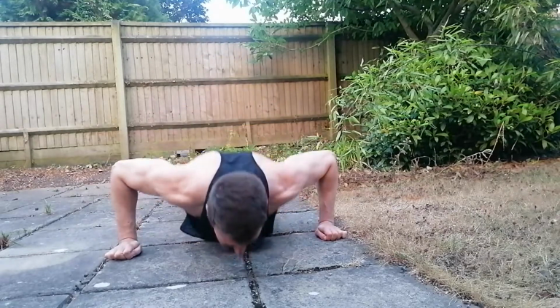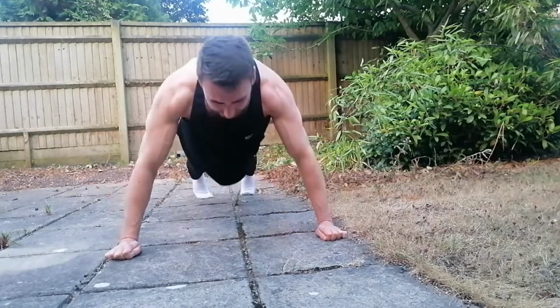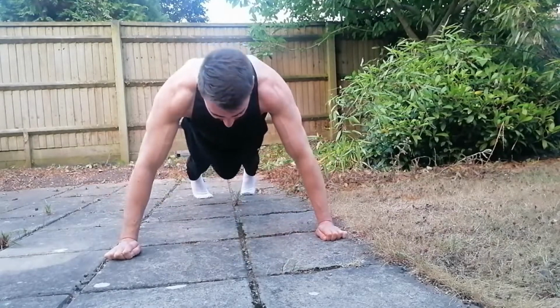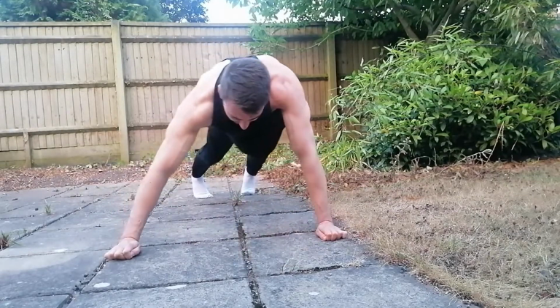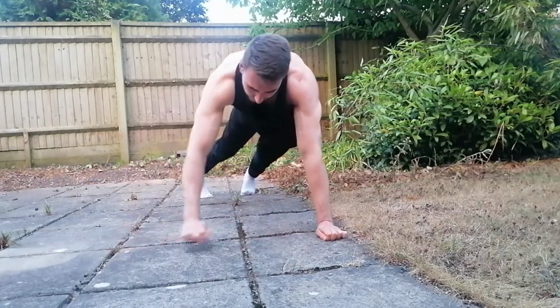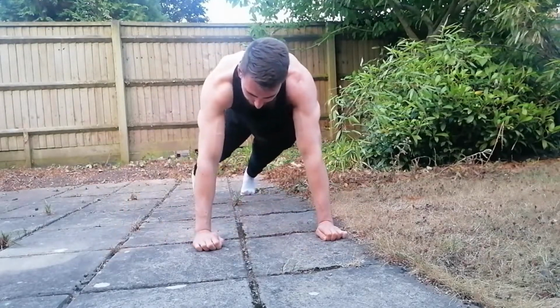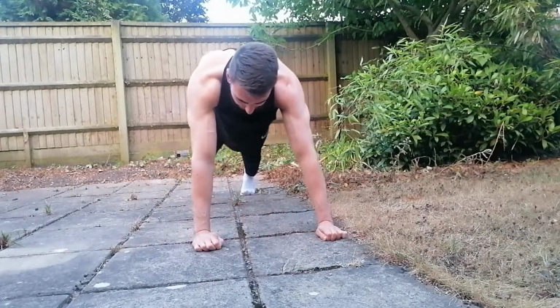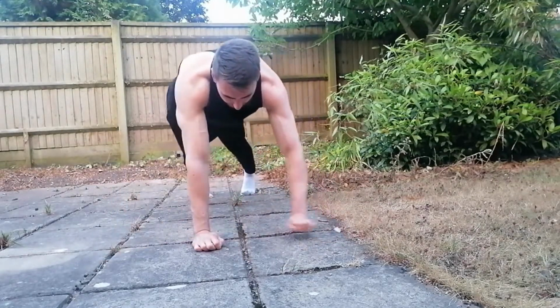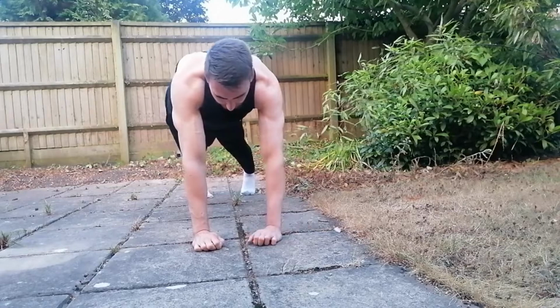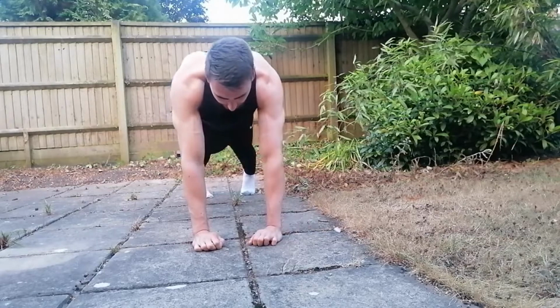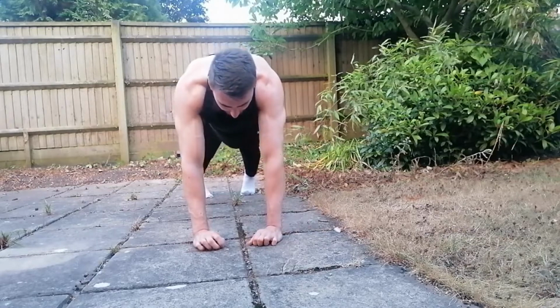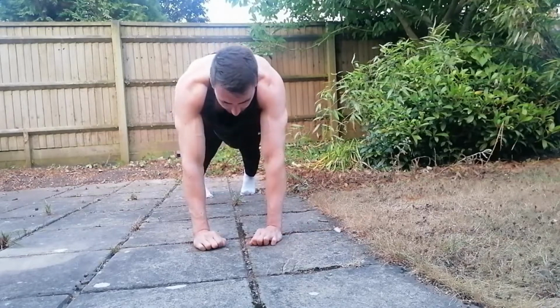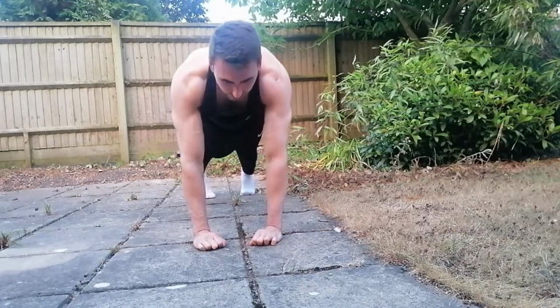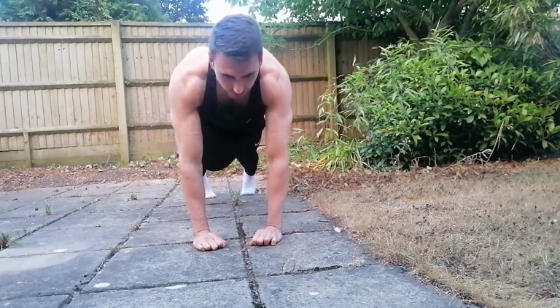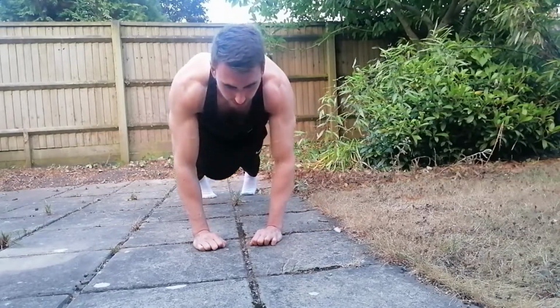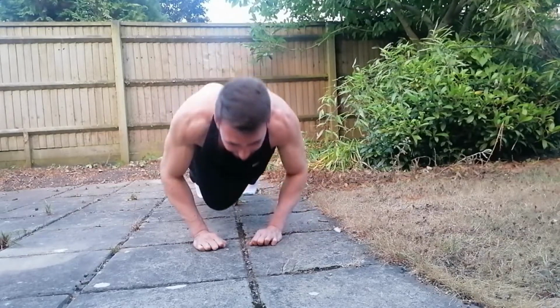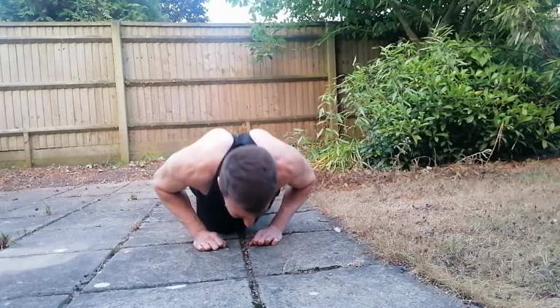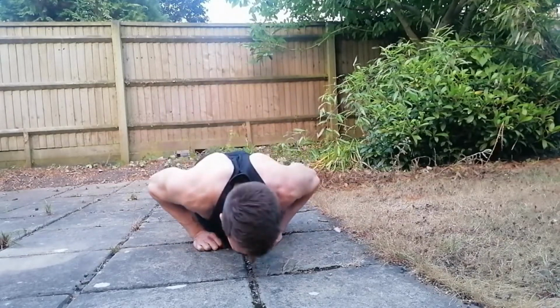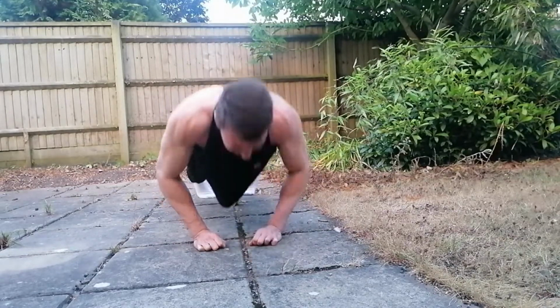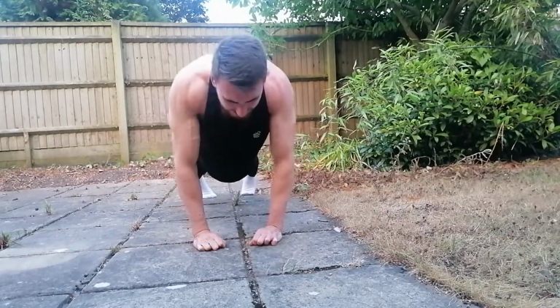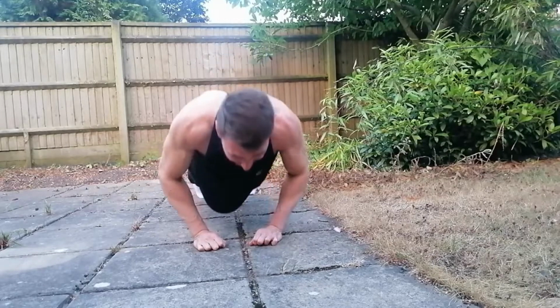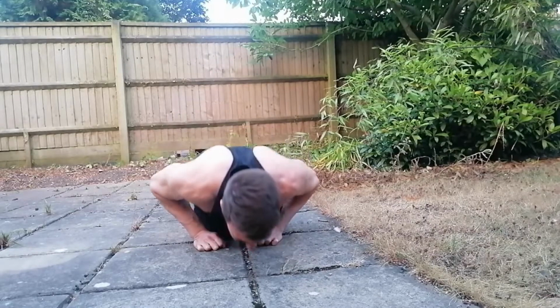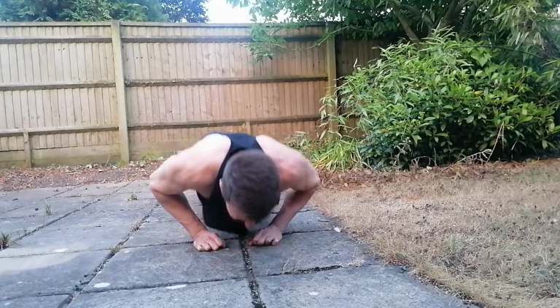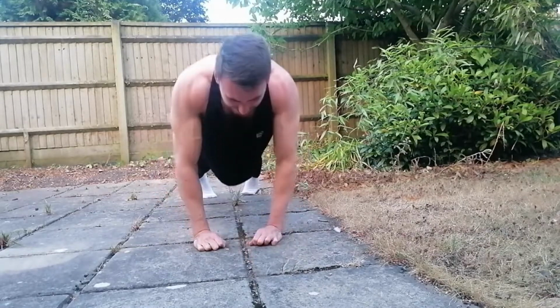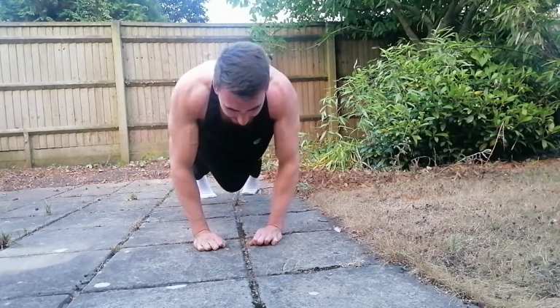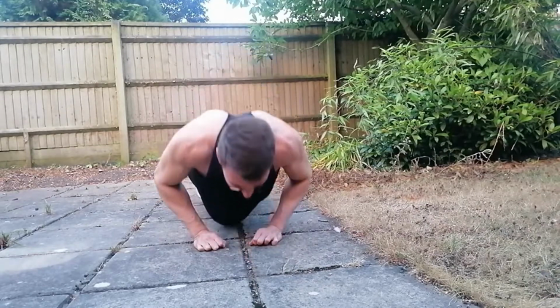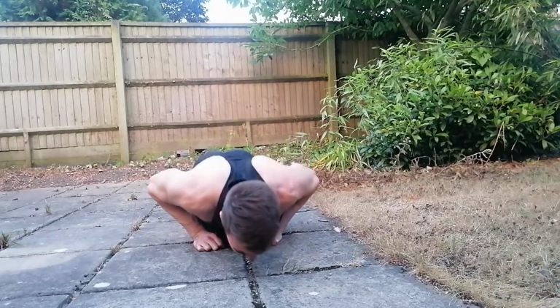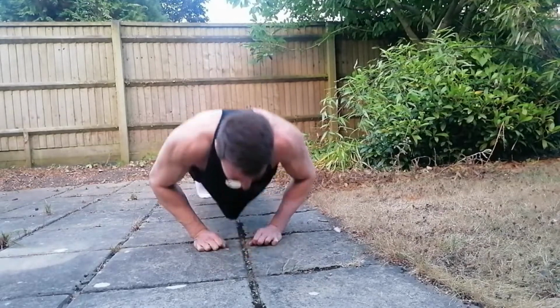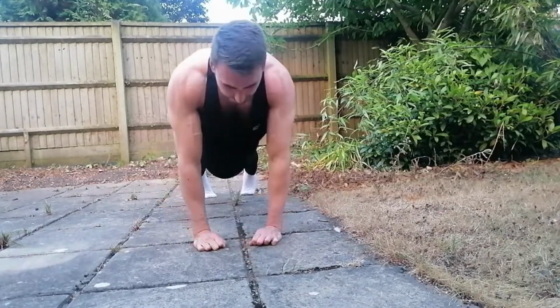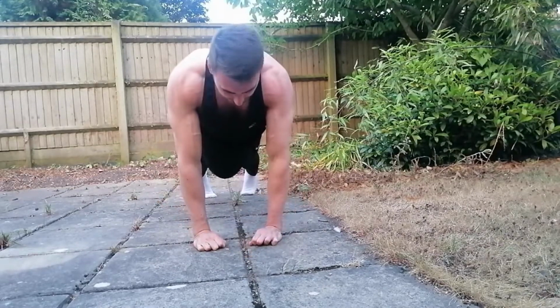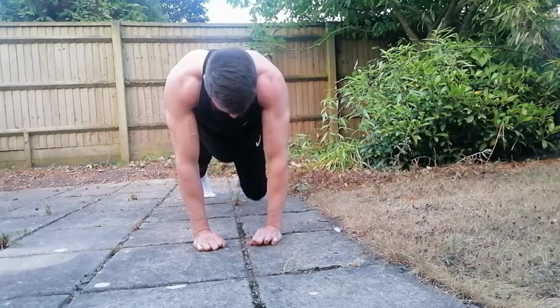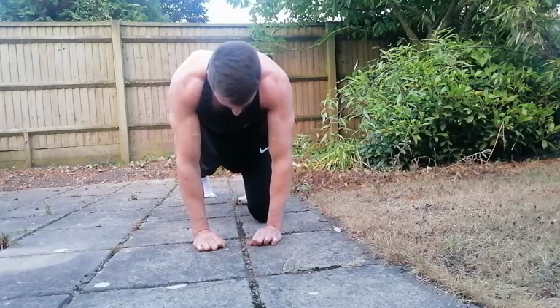Bringing your hands in to a close grip, you can keep your hands in a diamond shape. Lower down, making sure your hand comes to your sternum, and also remember not to flare your elbows too much, and then come all the way to the top, locking out those triceps.